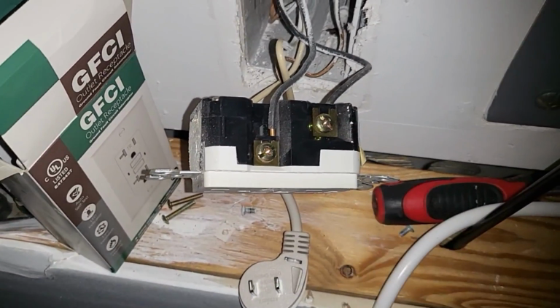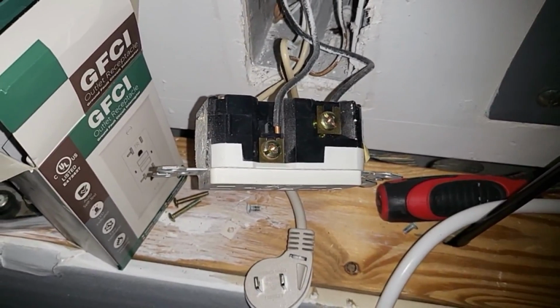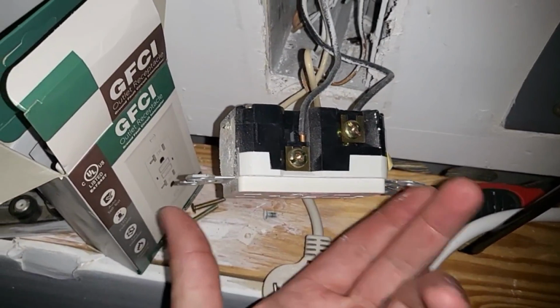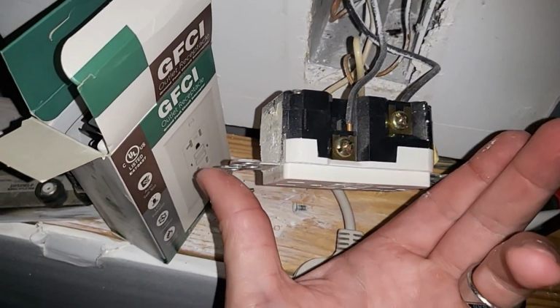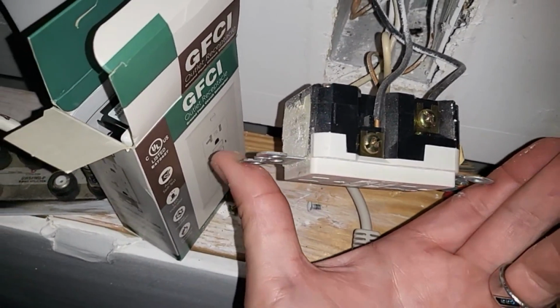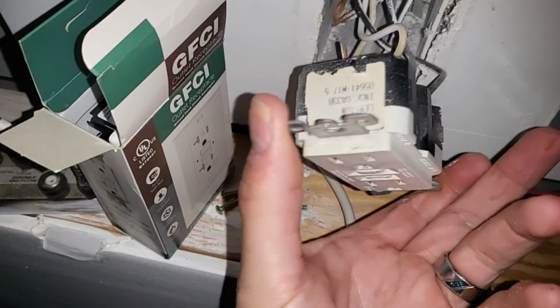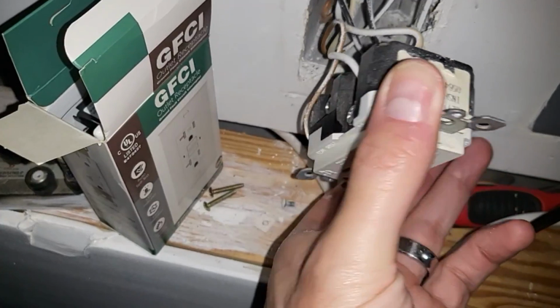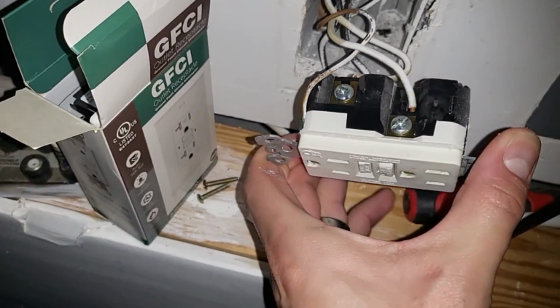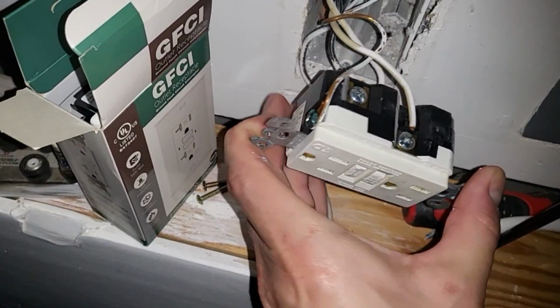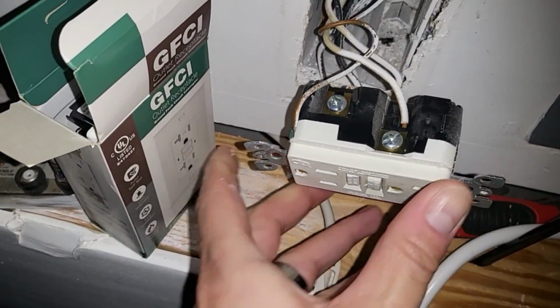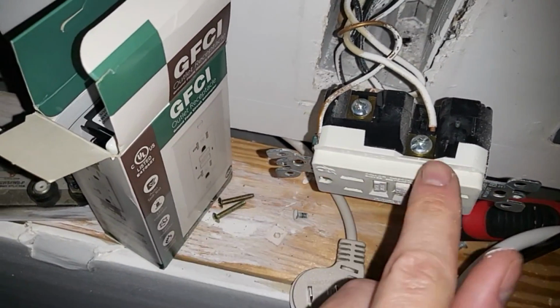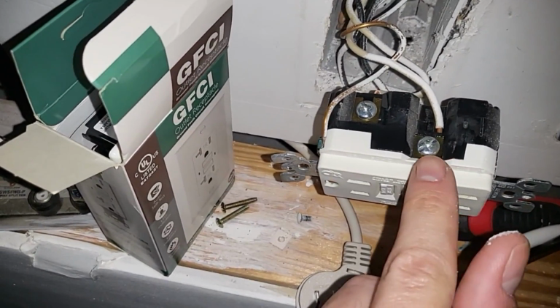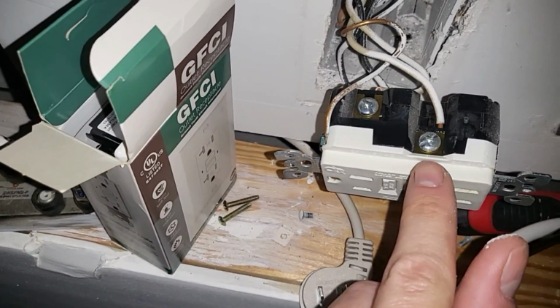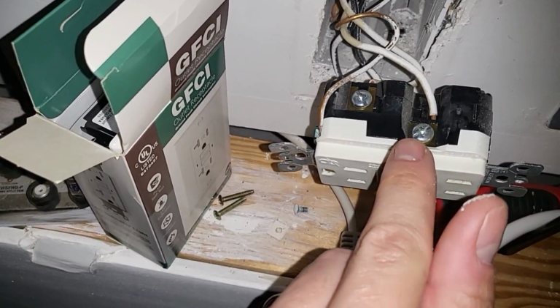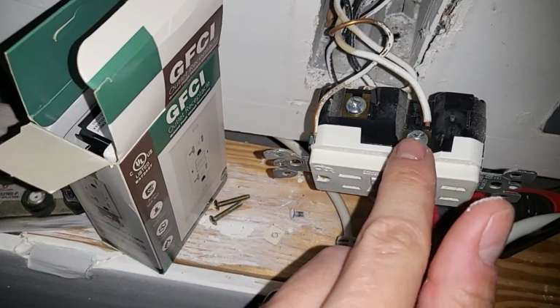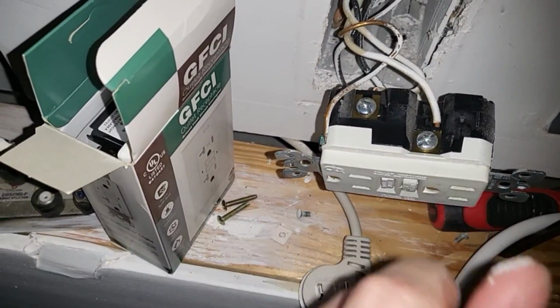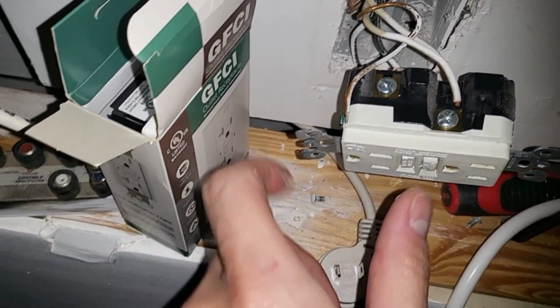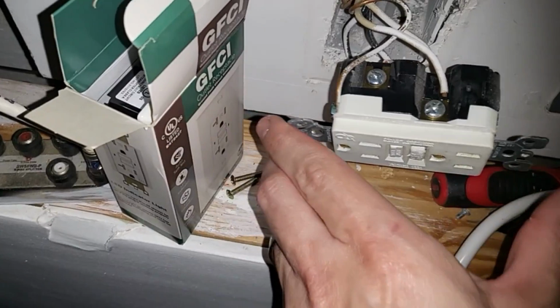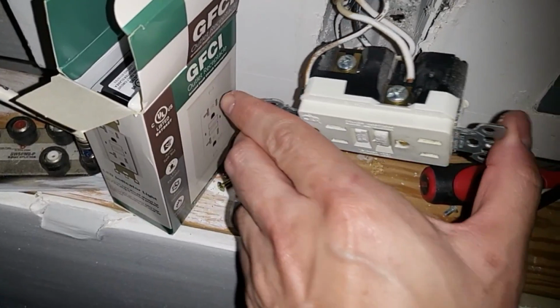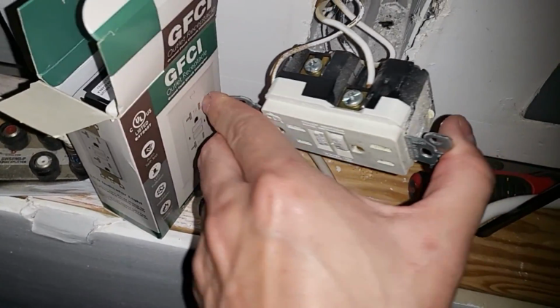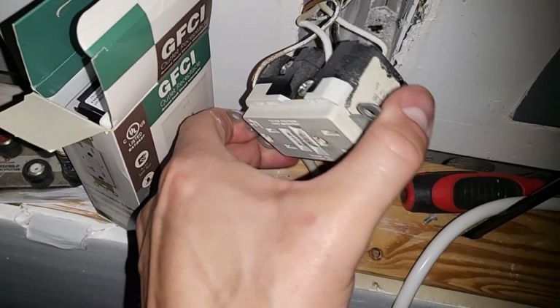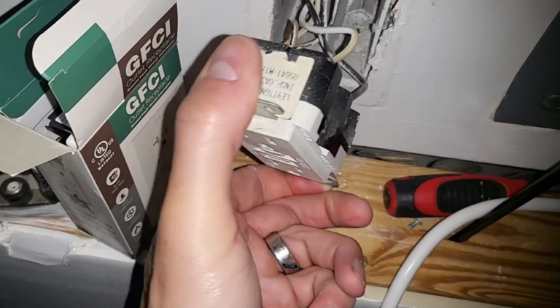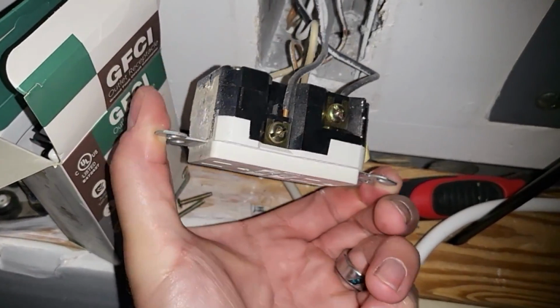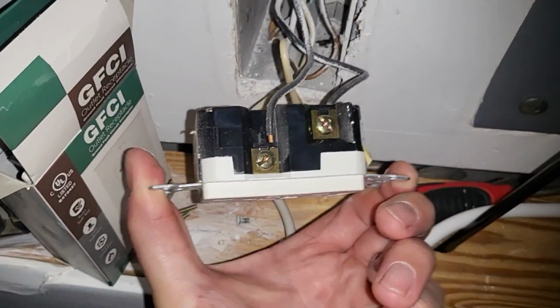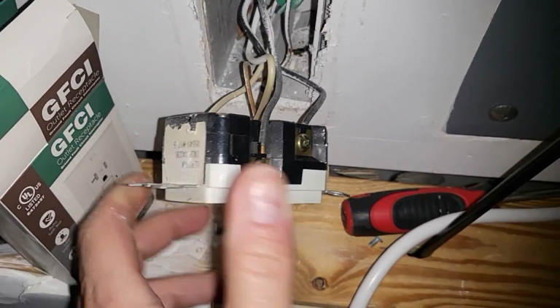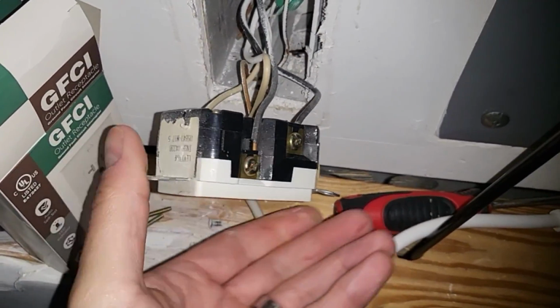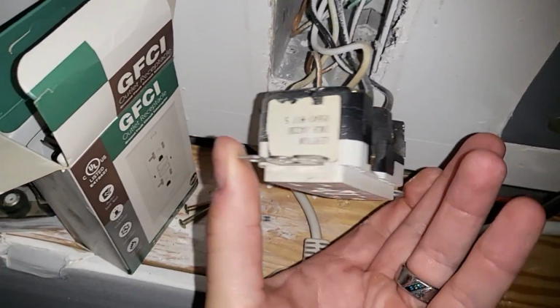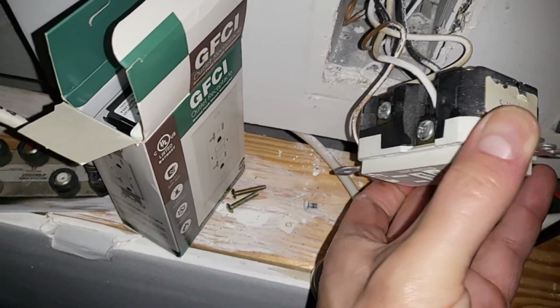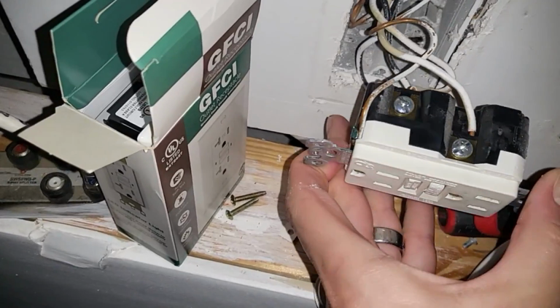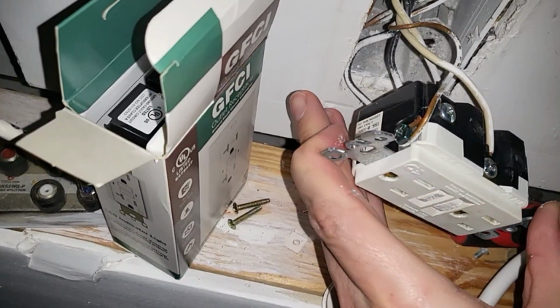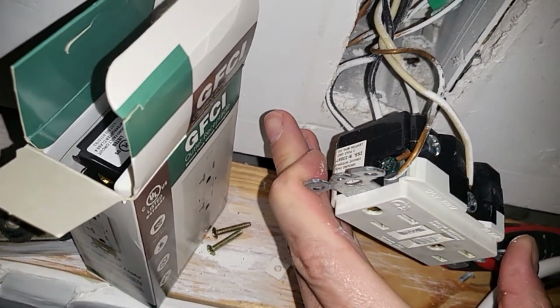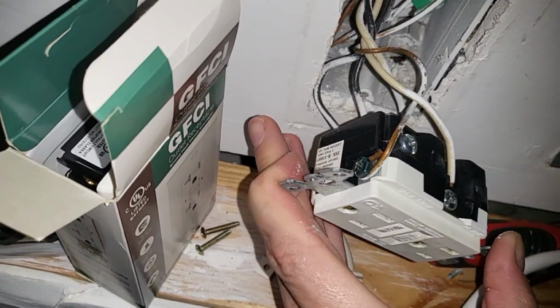The new outlet comes with those screws. This side is the white wires — notice that the screws are silver. Then there's a green wire on the bottom, or it might be all copper. That is the ground.